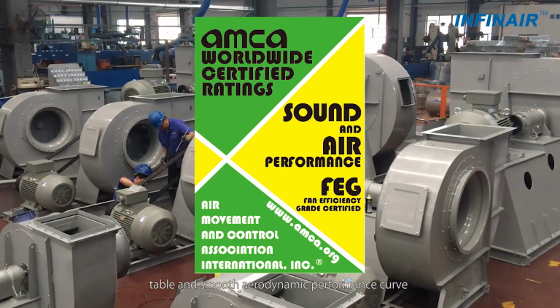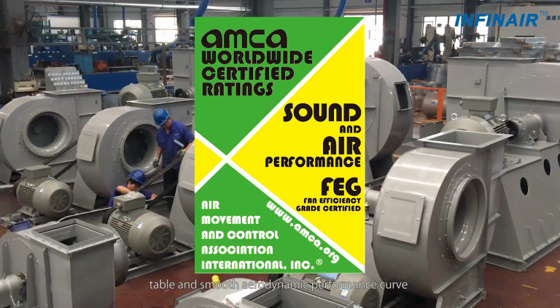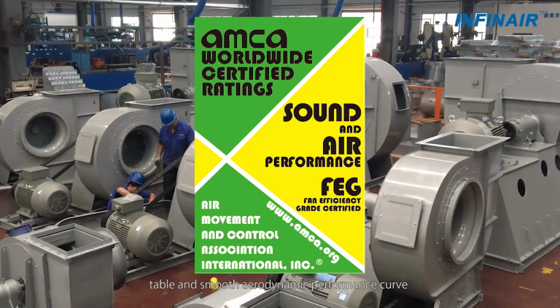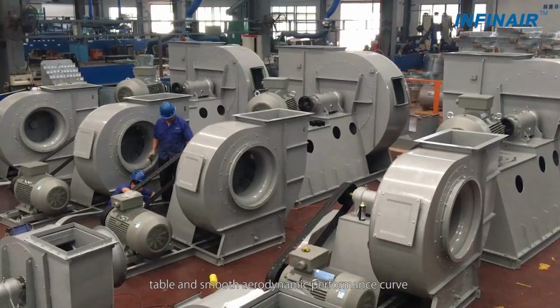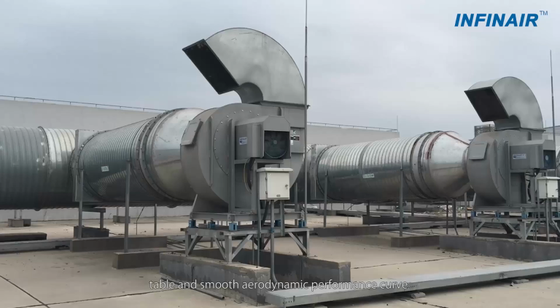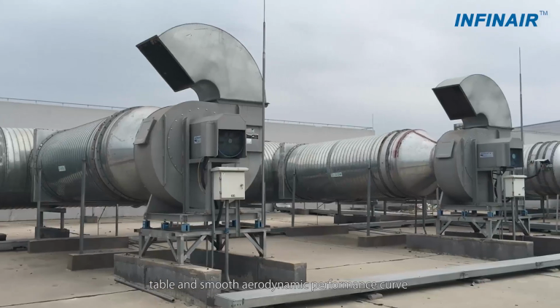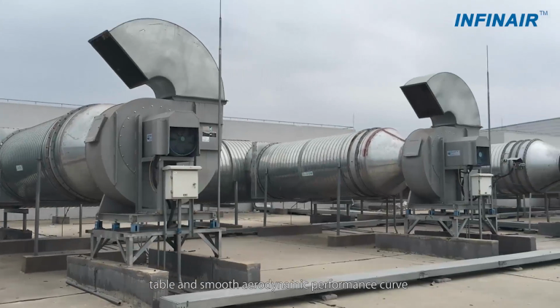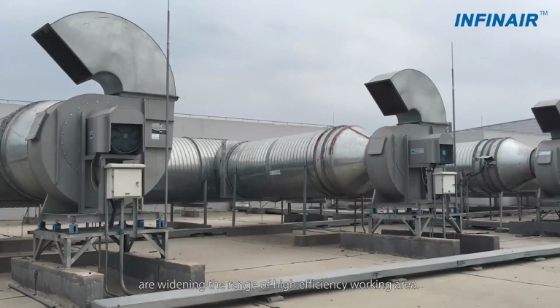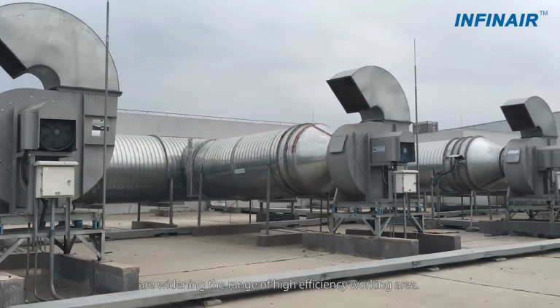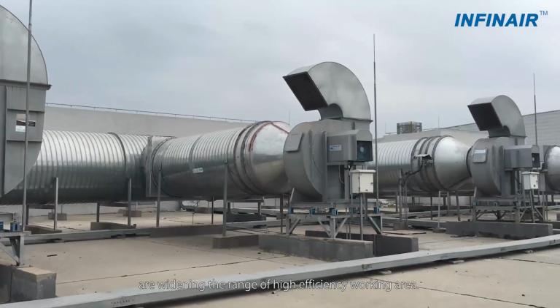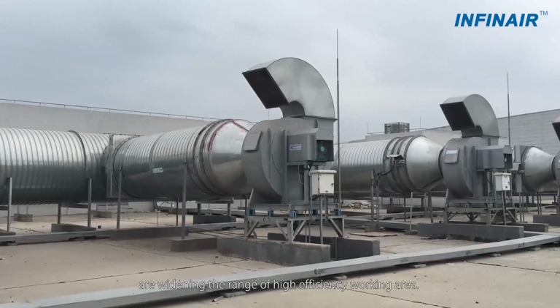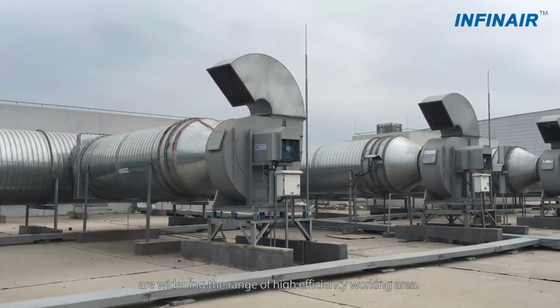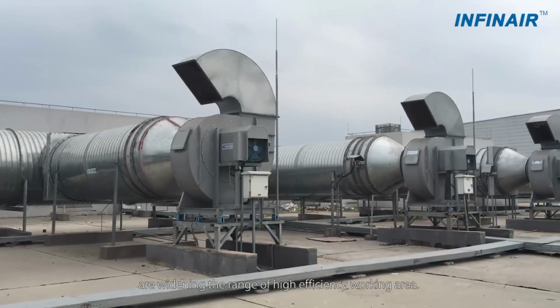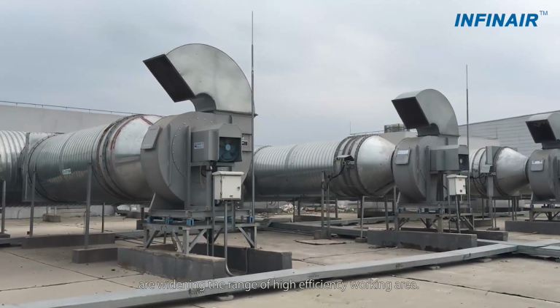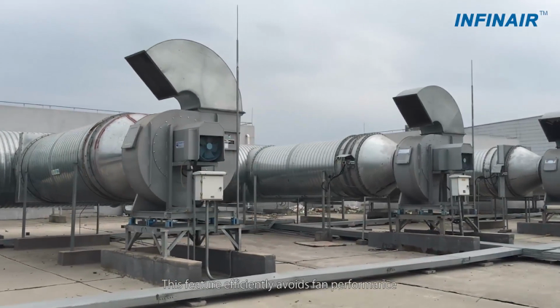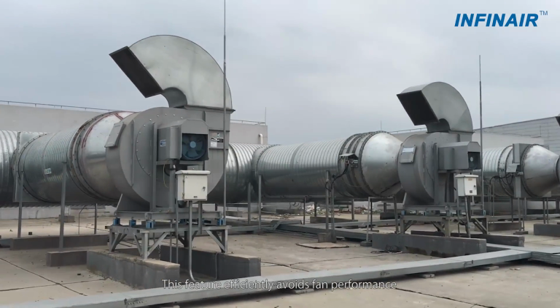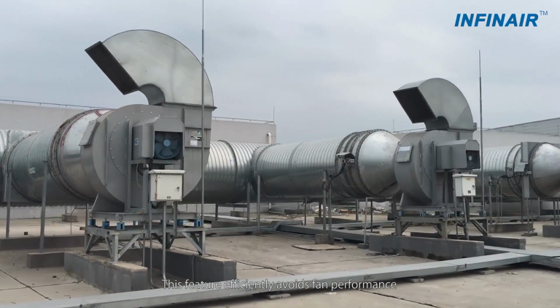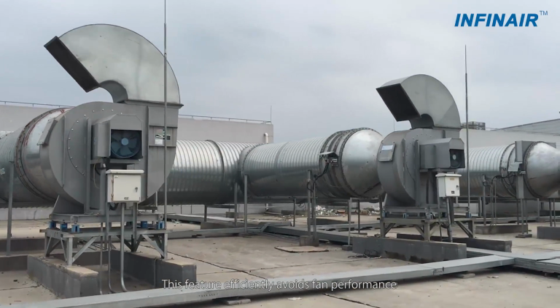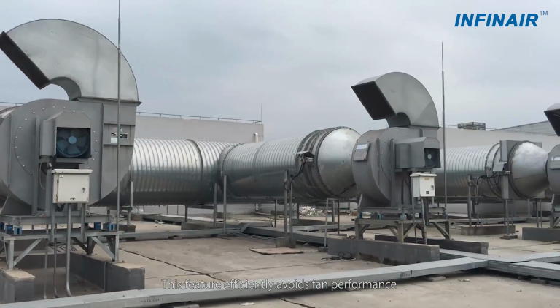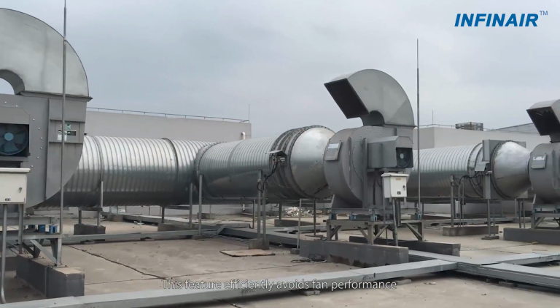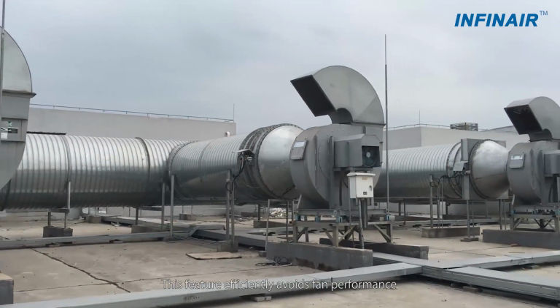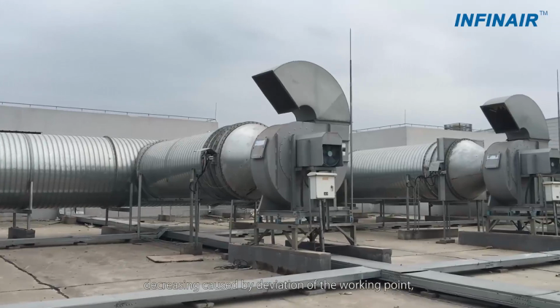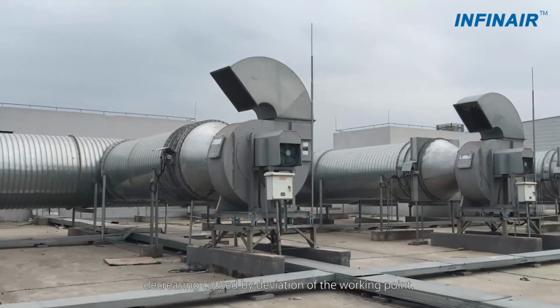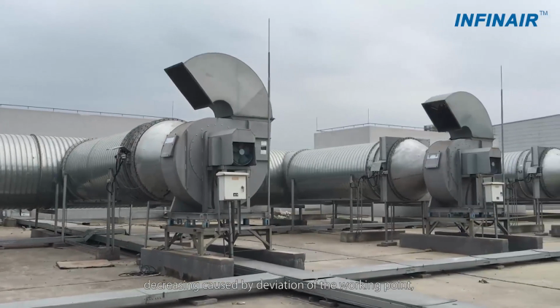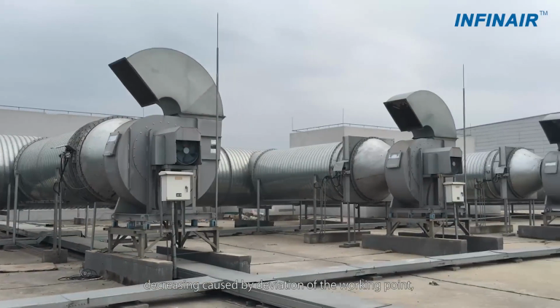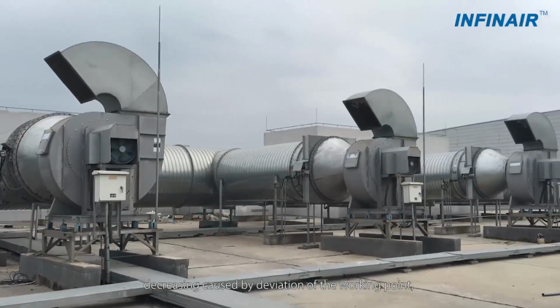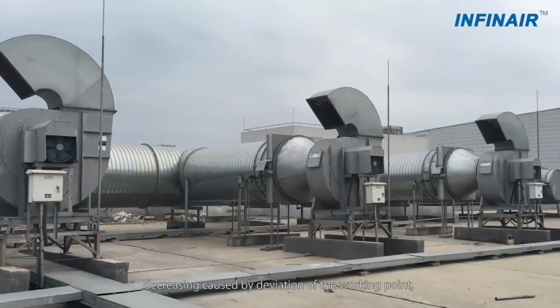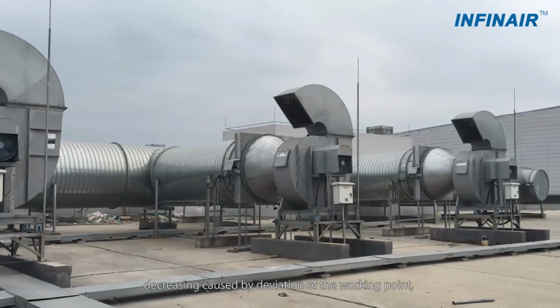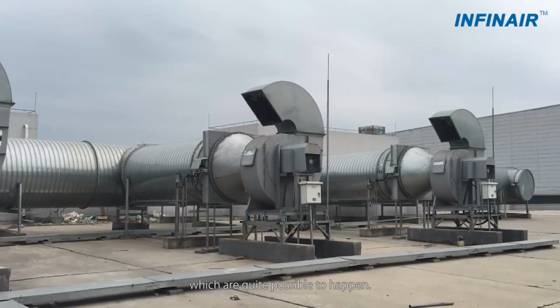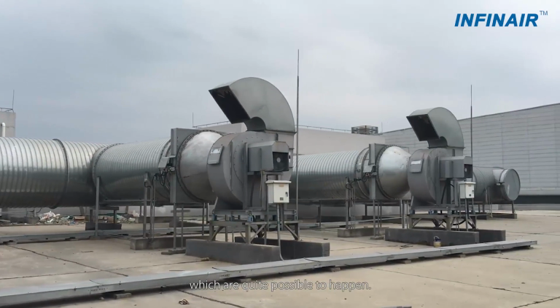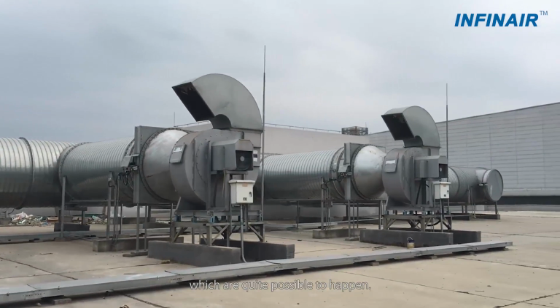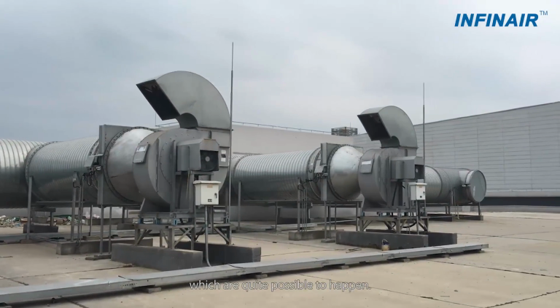Stable and smooth aerodynamic performance curves are widening the range of the high efficiency operating area. This feature efficiently avoids fan performance loss caused by deviation of the operating point, which is quite possible to happen.